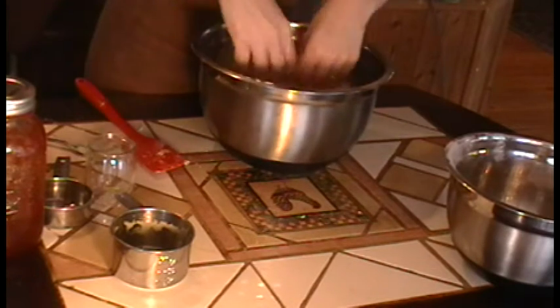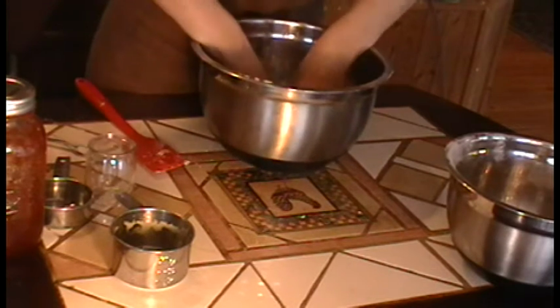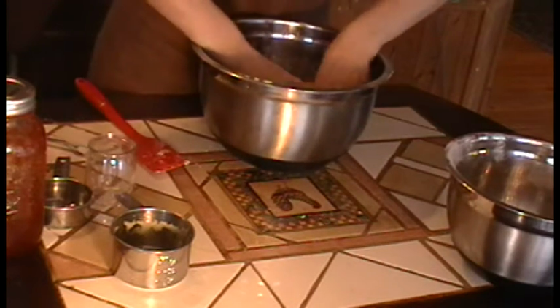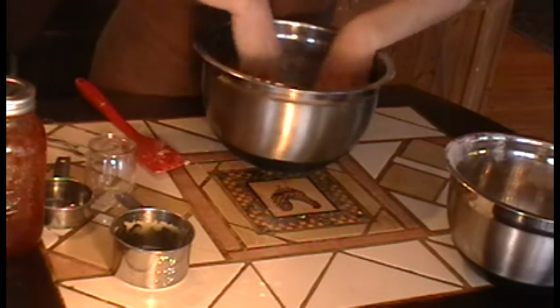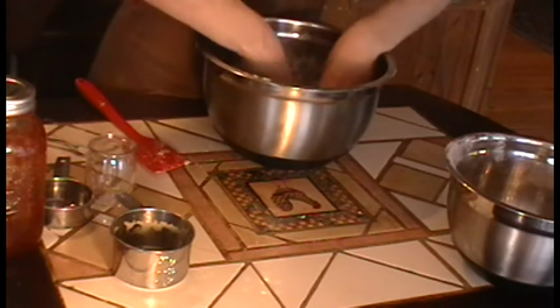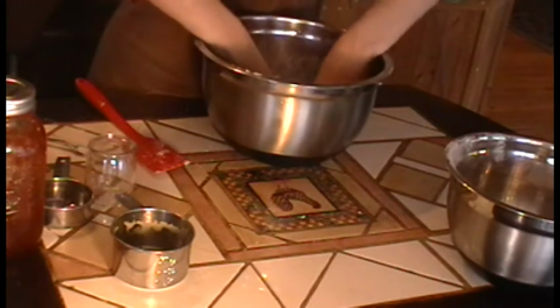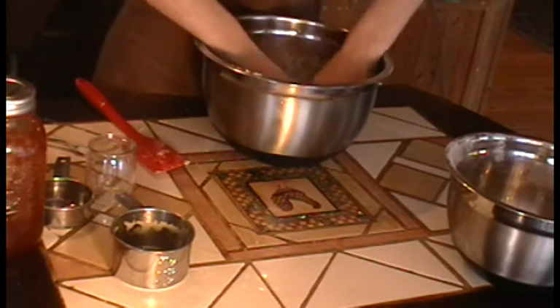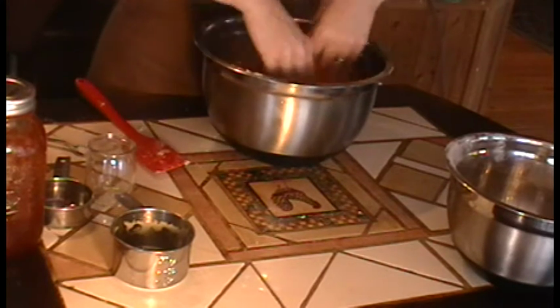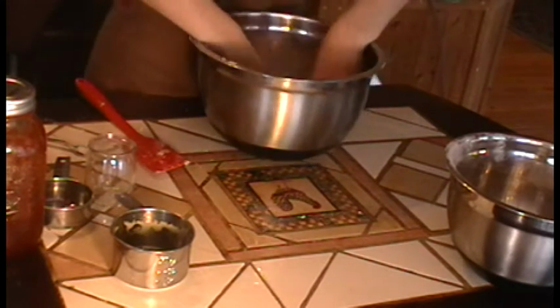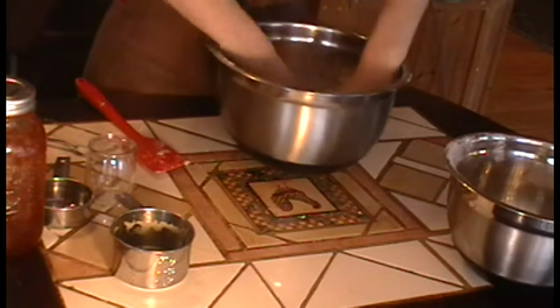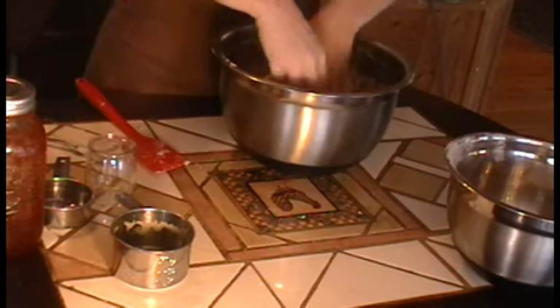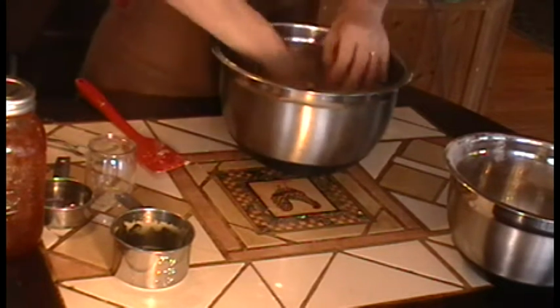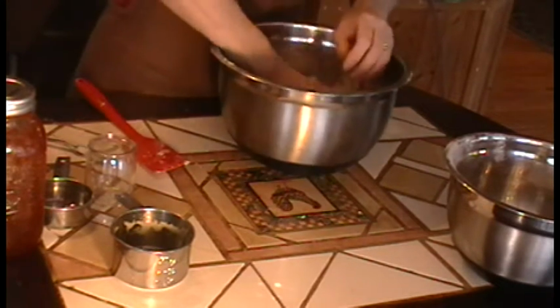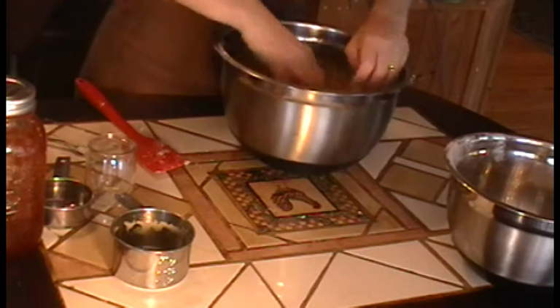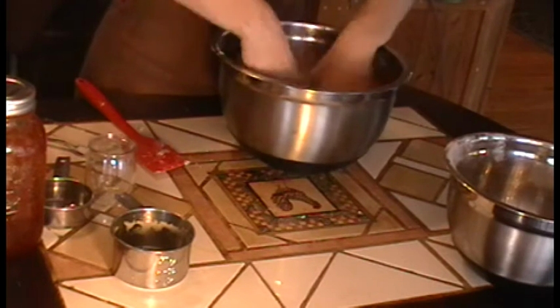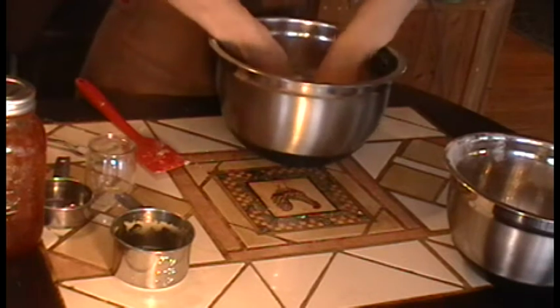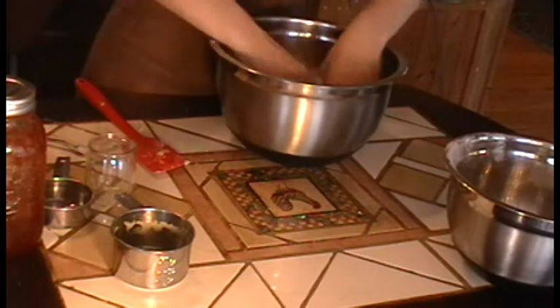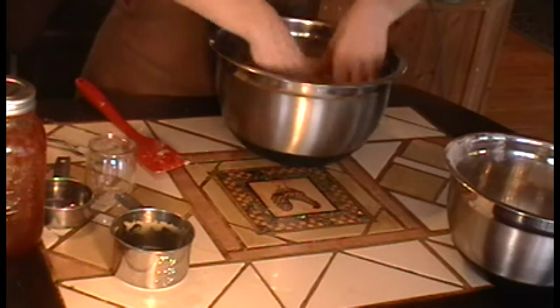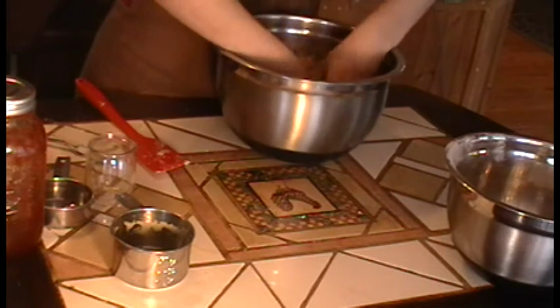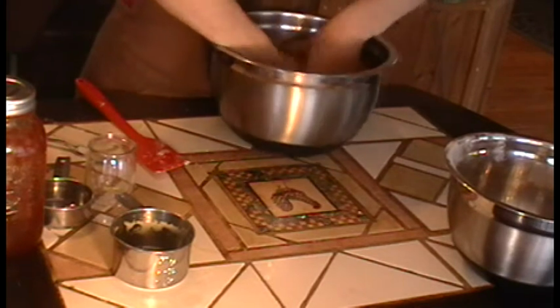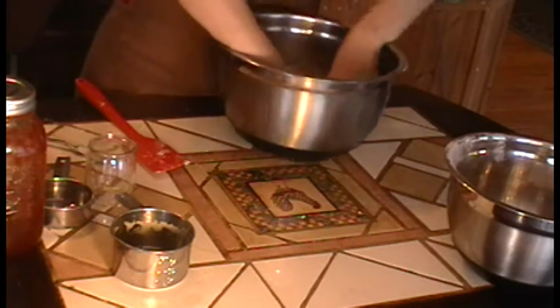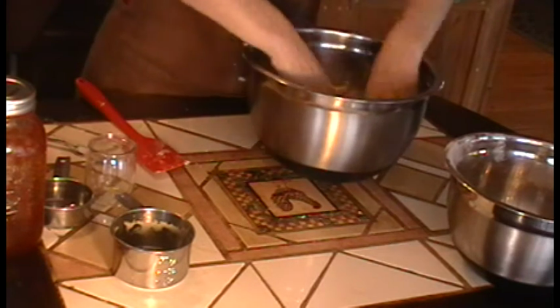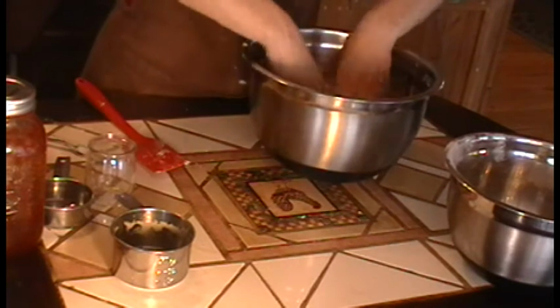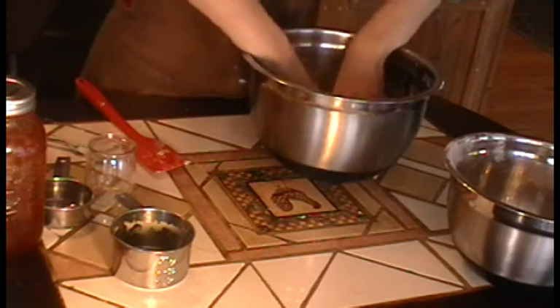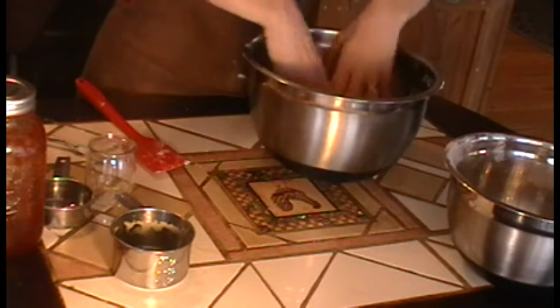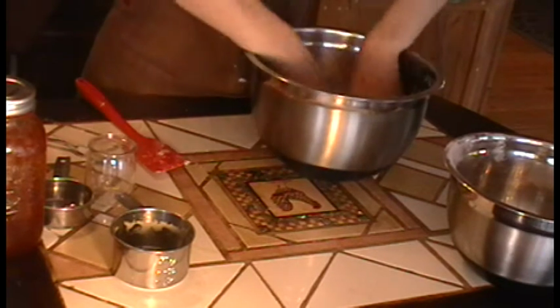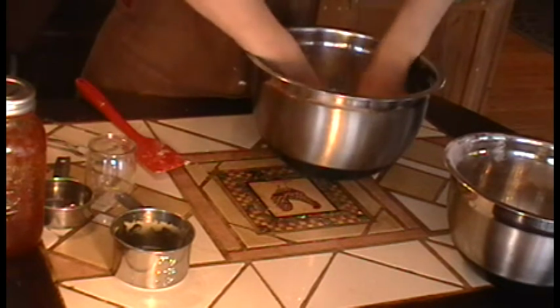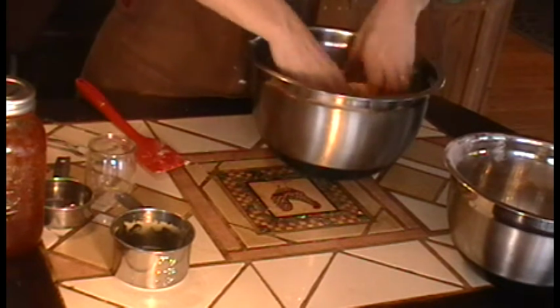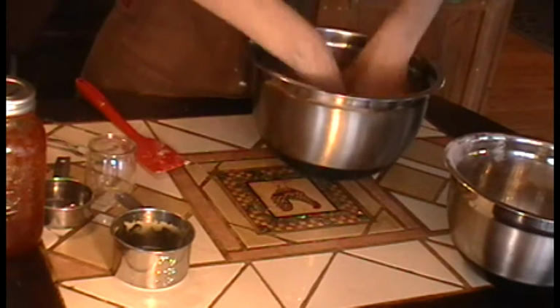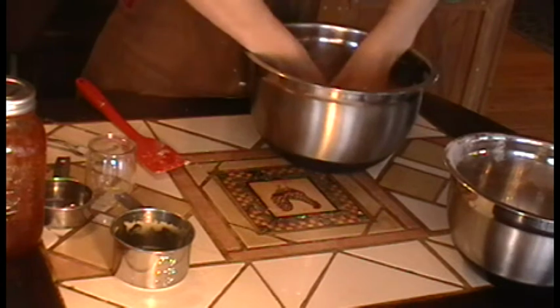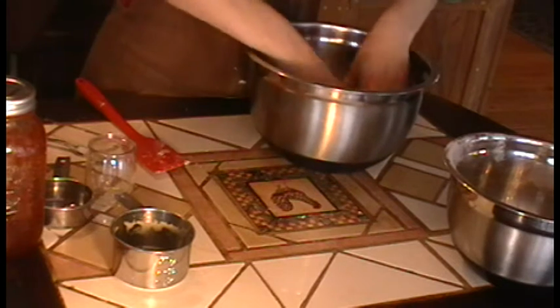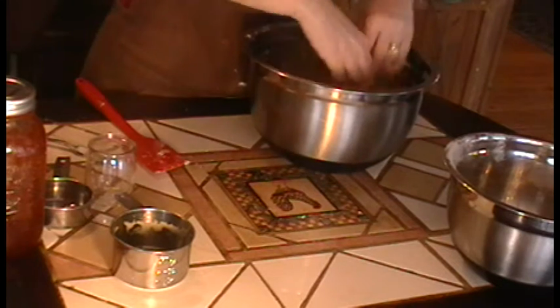The butter I use is unsalted, because we did add some salt to the recipe. Should you use salted butter, I would recommend that you put less salt in, that's all.